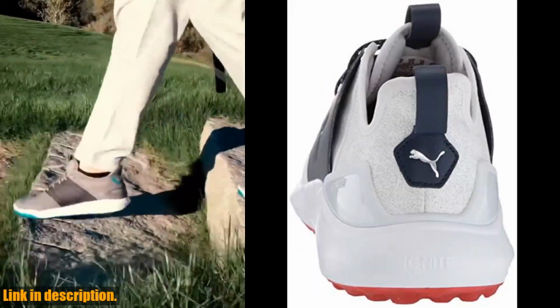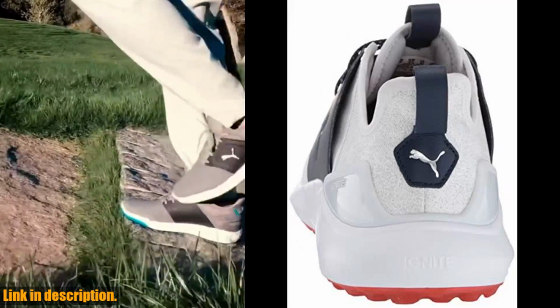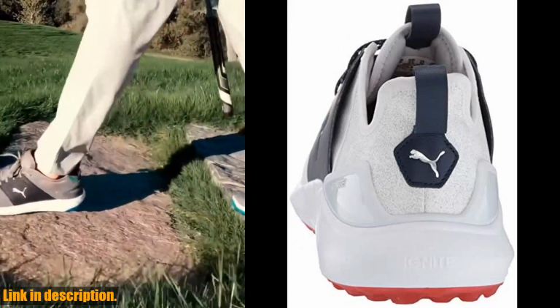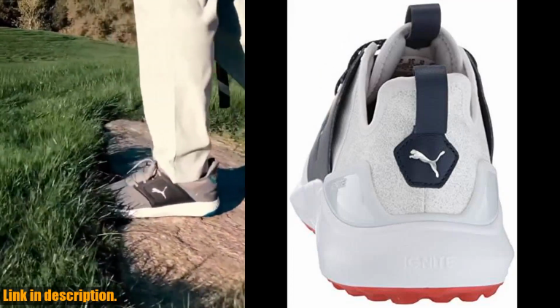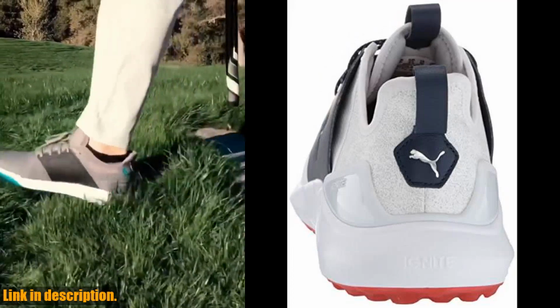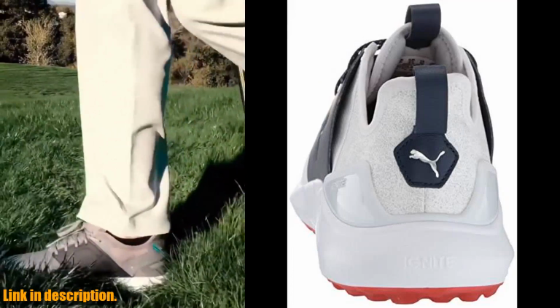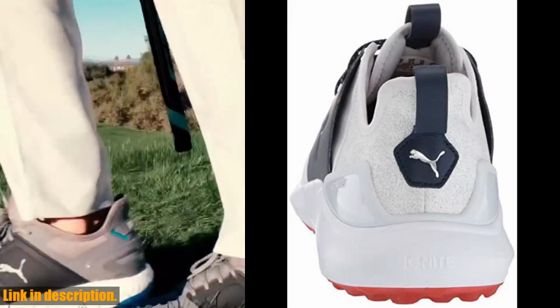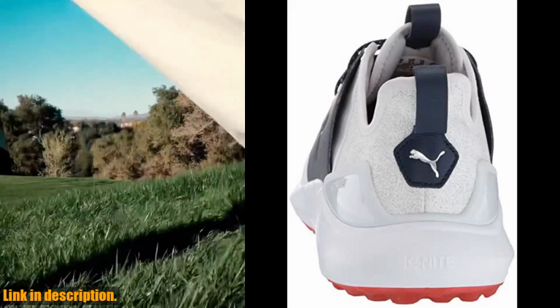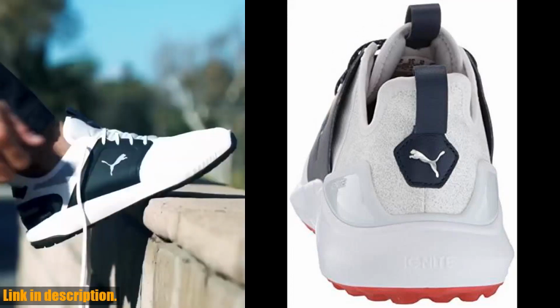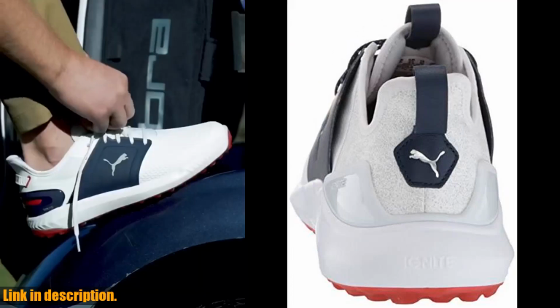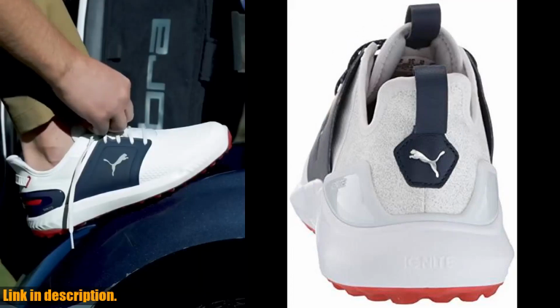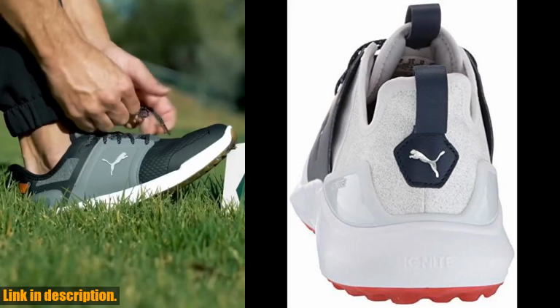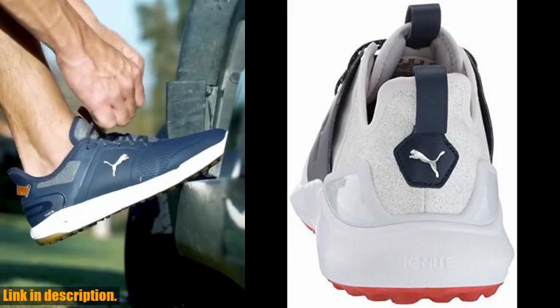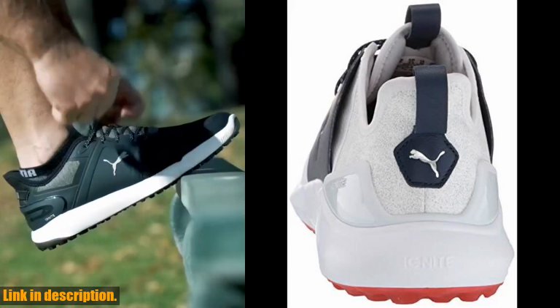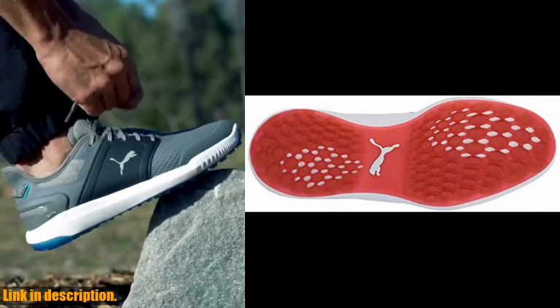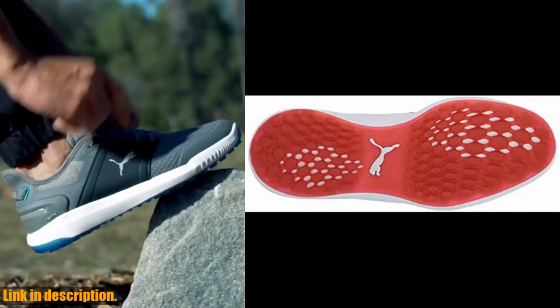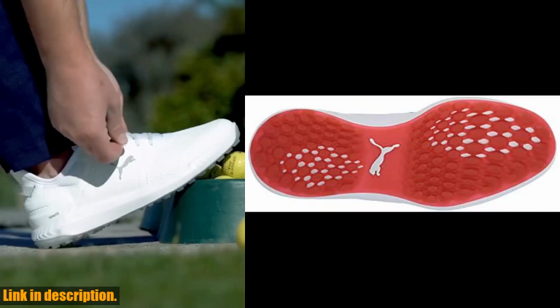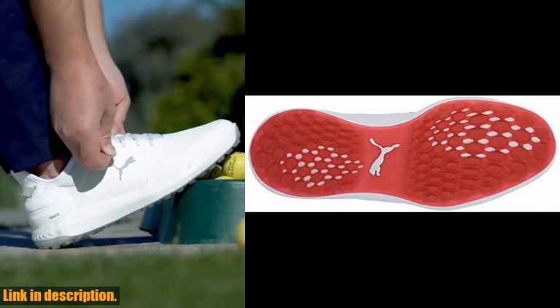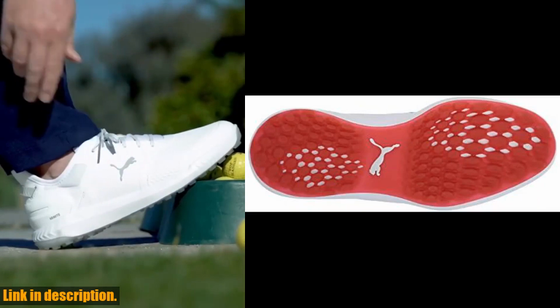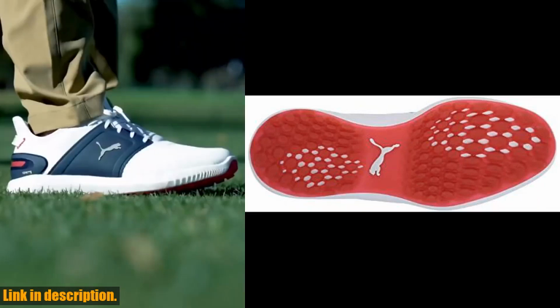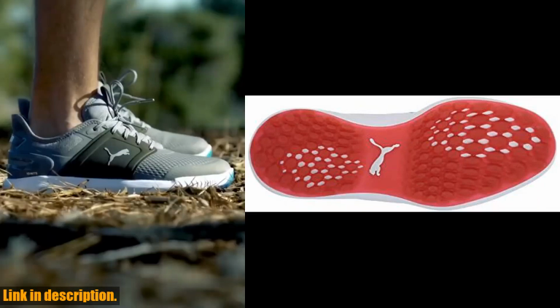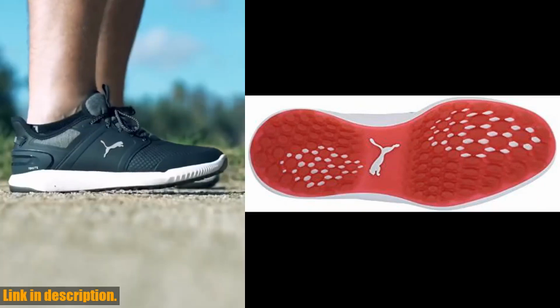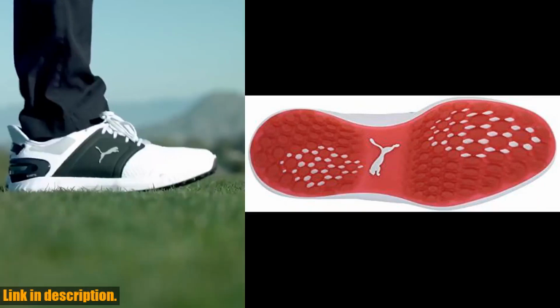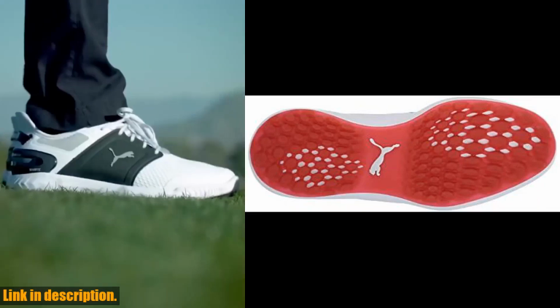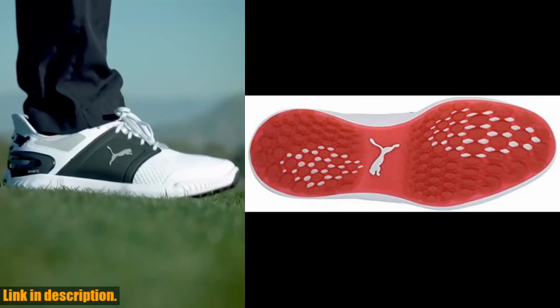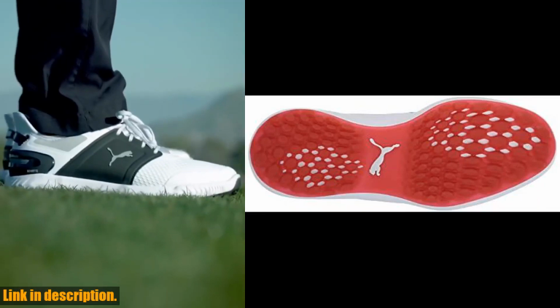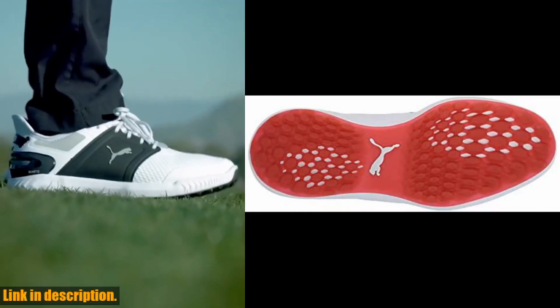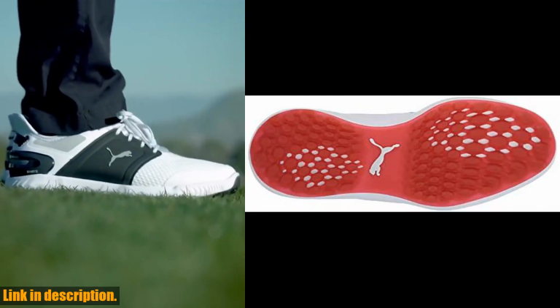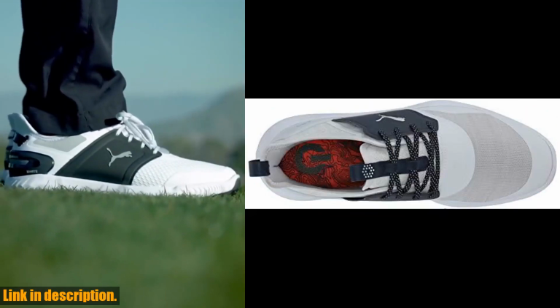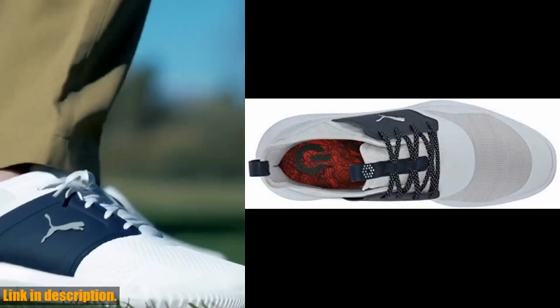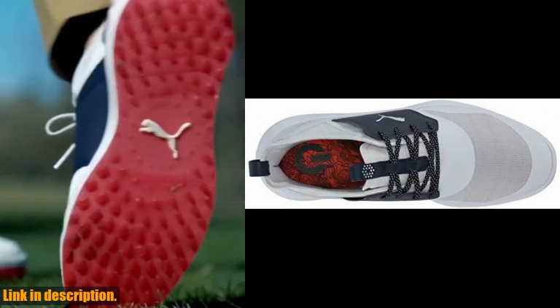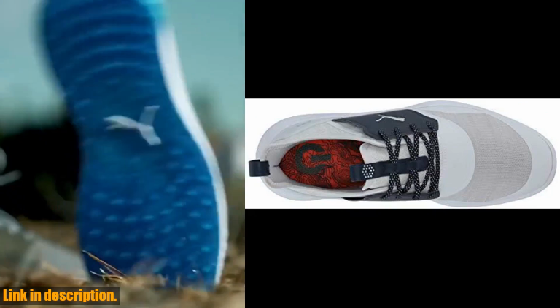but they also have a stylish and modern design that will have you looking great on the course. Plus, the lace closure provides a secure and custom fit for all-day comfort.